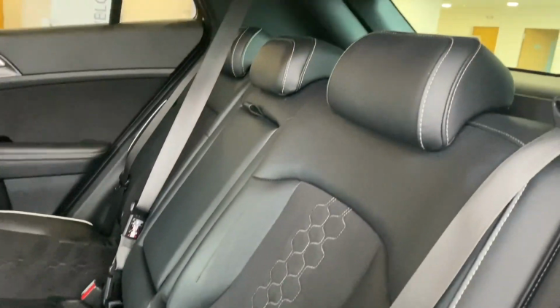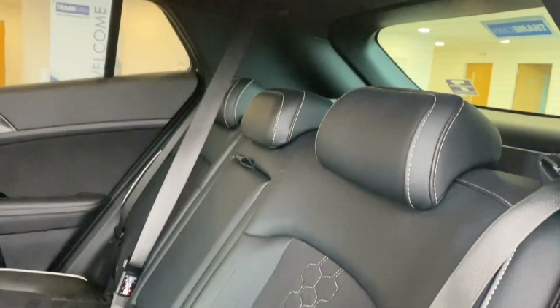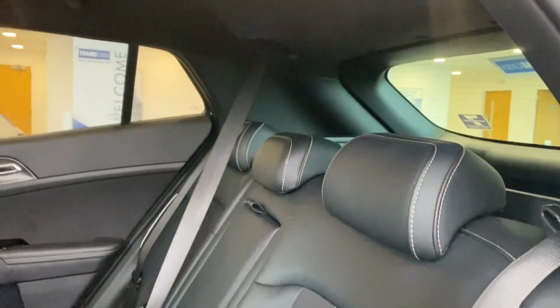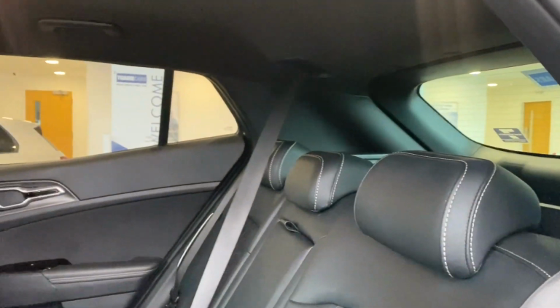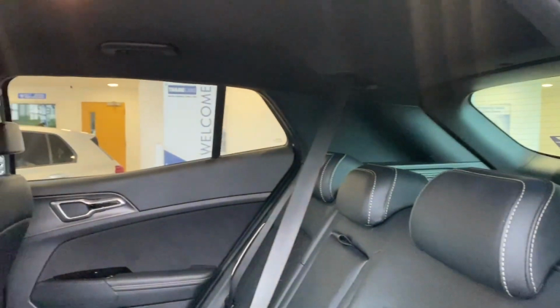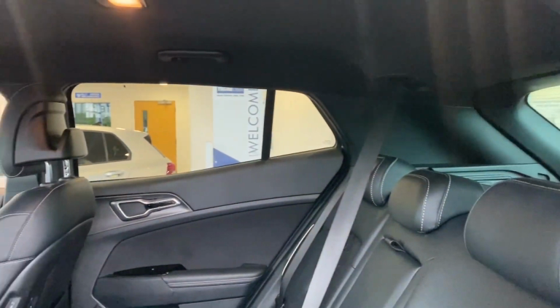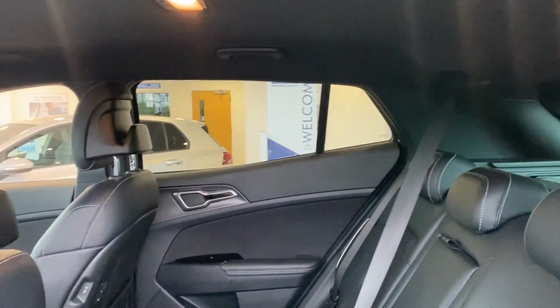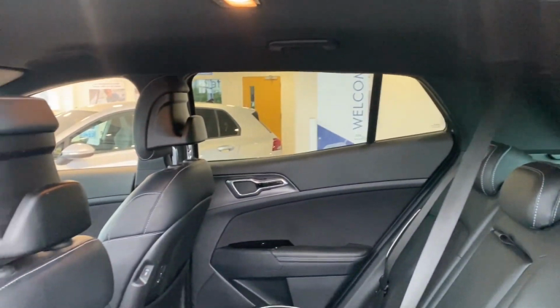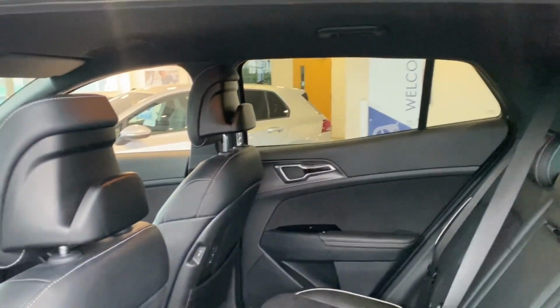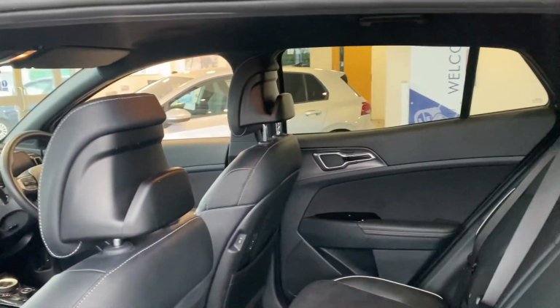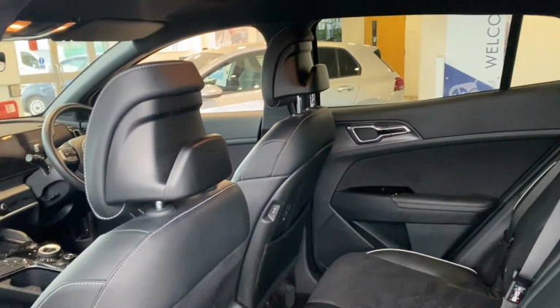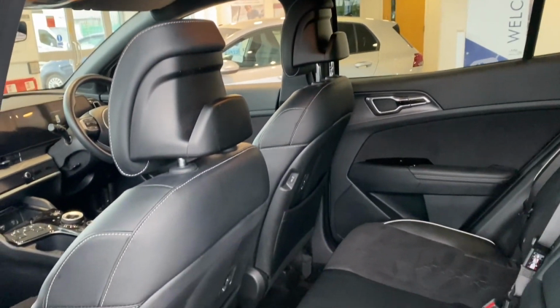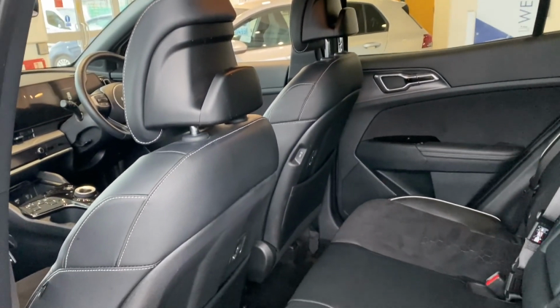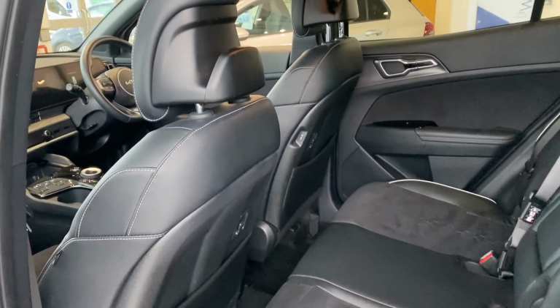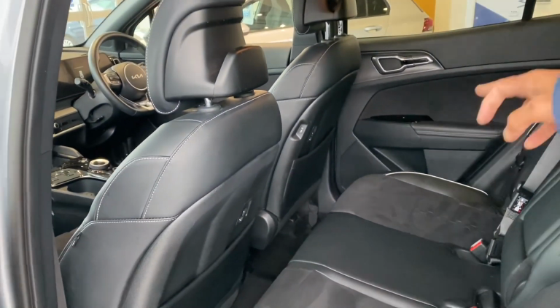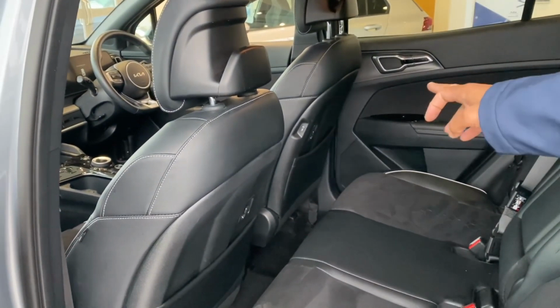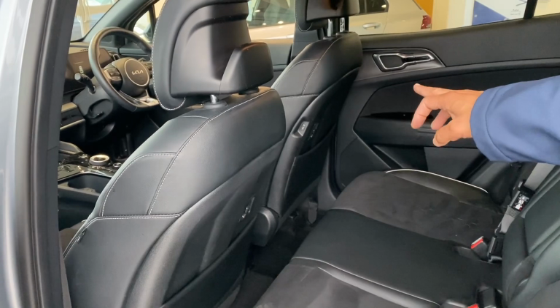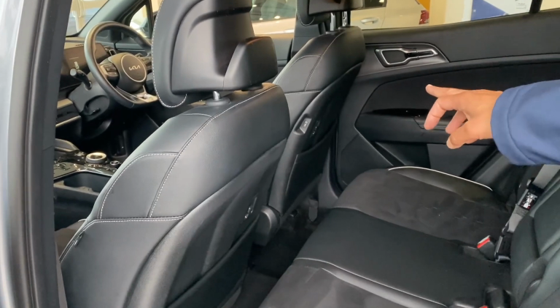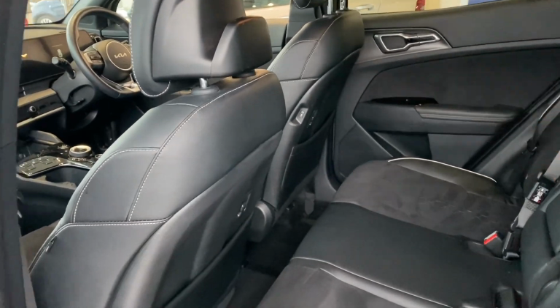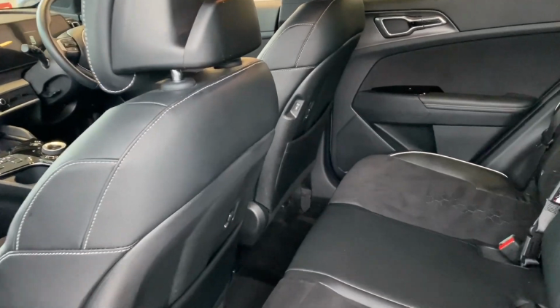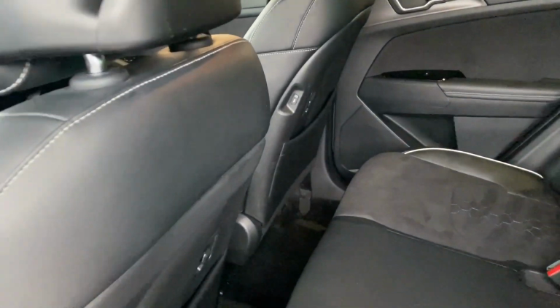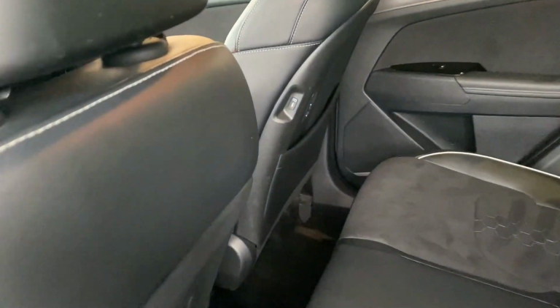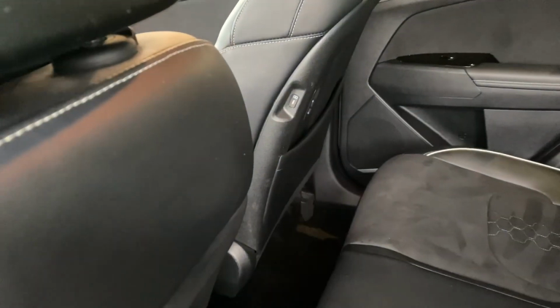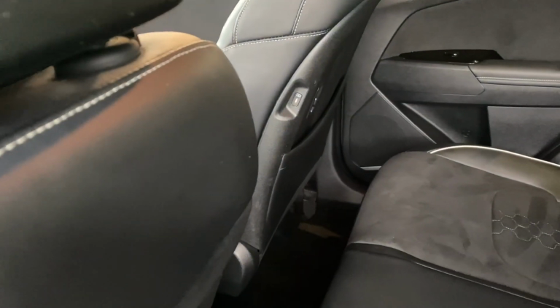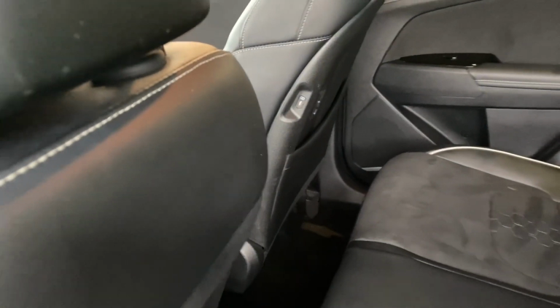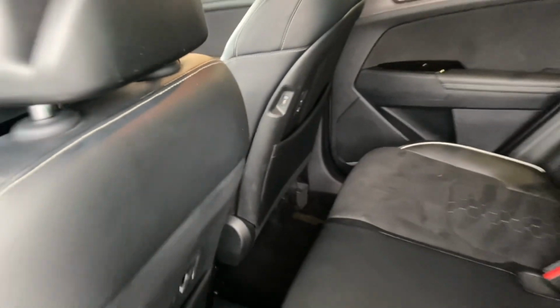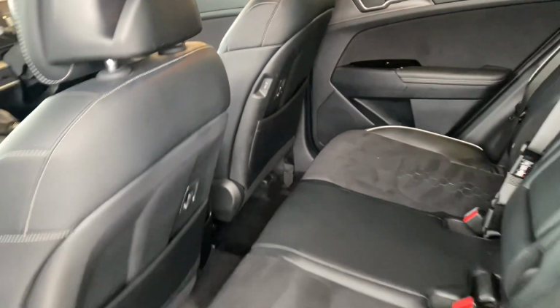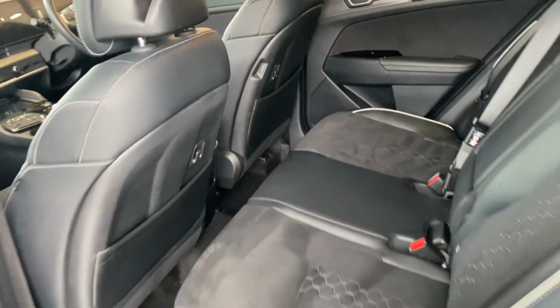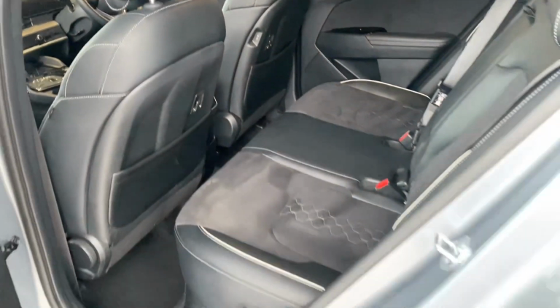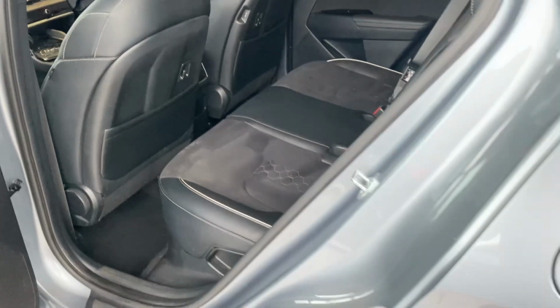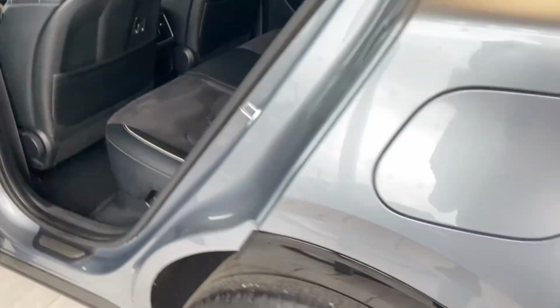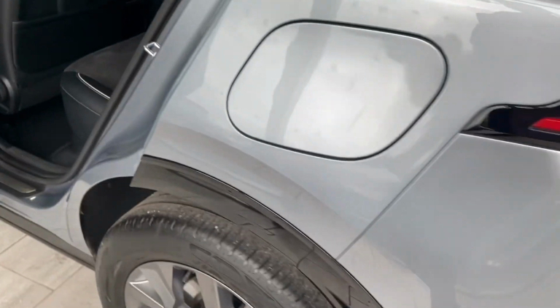Look at the lovely Alcantara with half-leather interior. You've got electric windows all around. A lovely thing about the Sportage — you've got USB ports at the back for both passenger and driver sides, and you've also got this USB in here, so everyone with a phone can charge it.